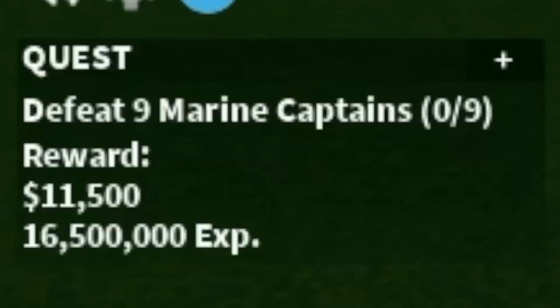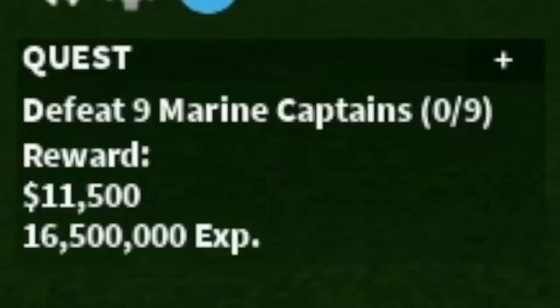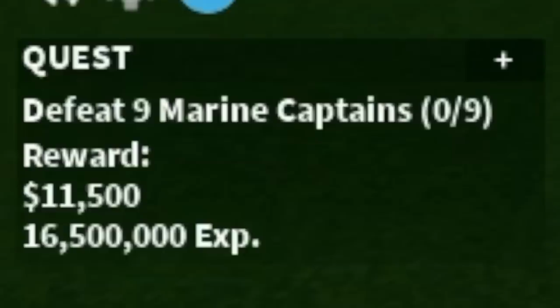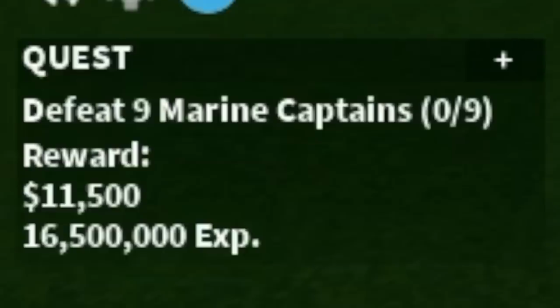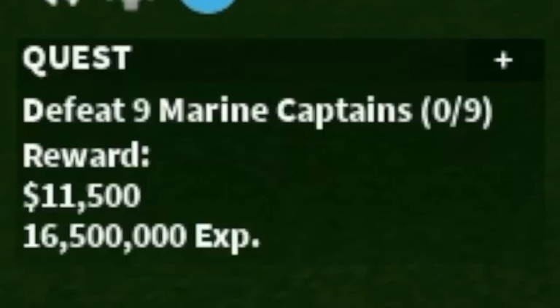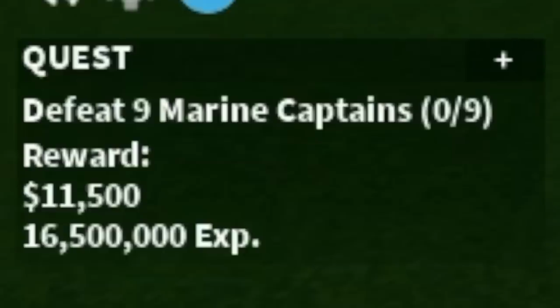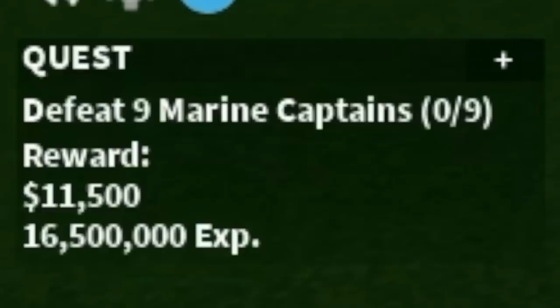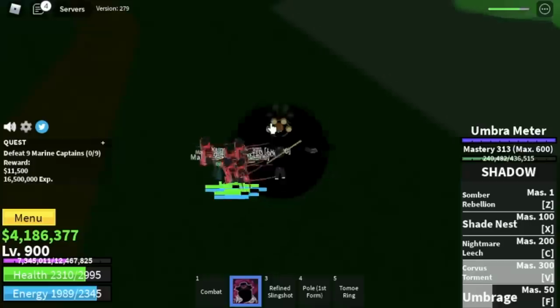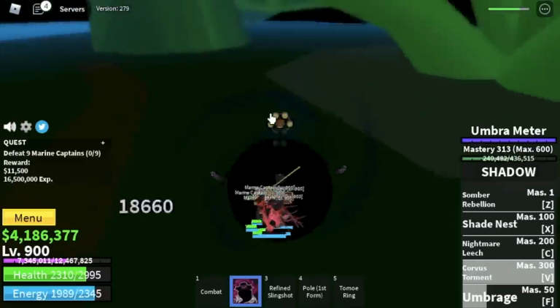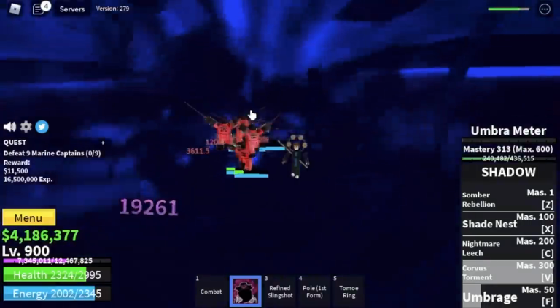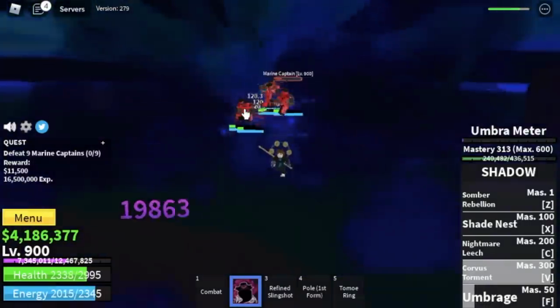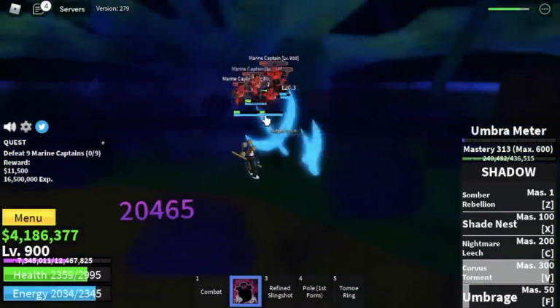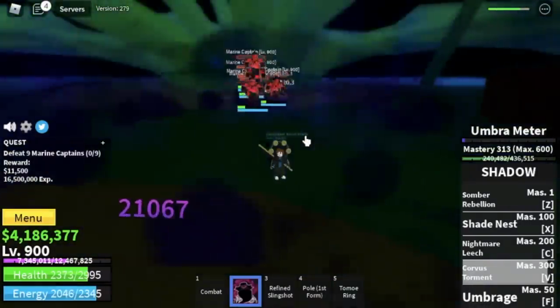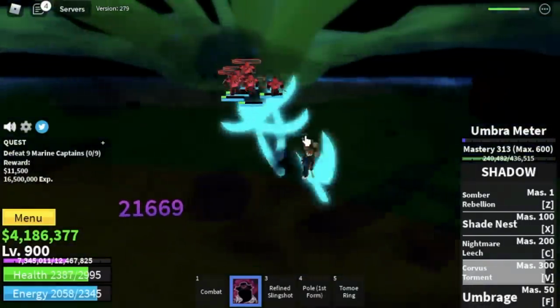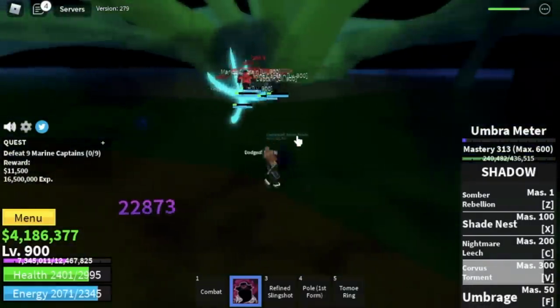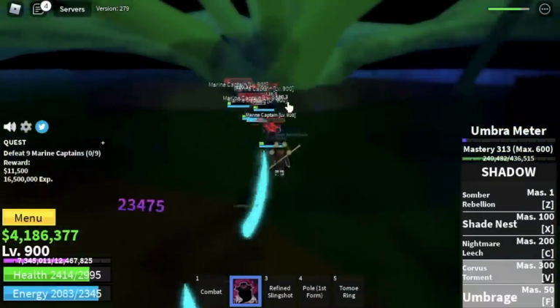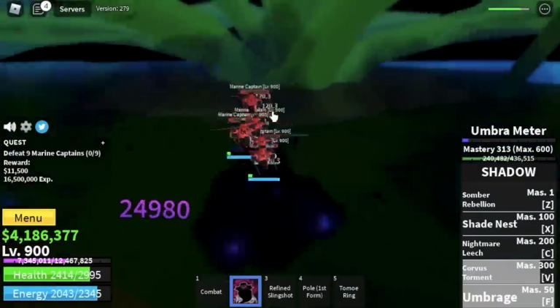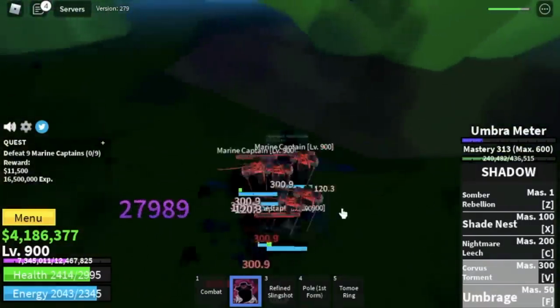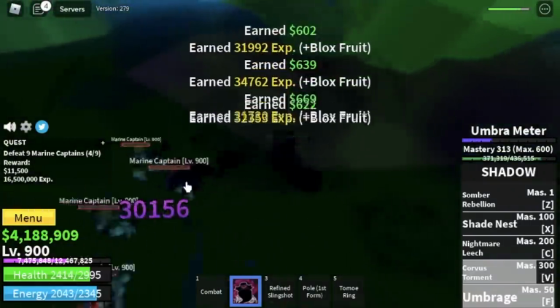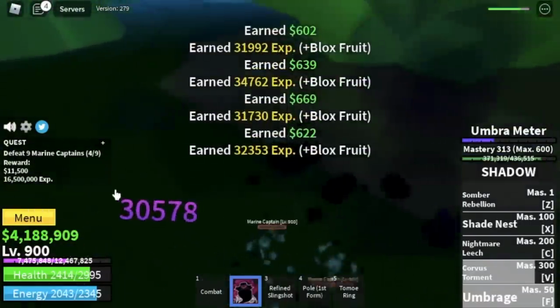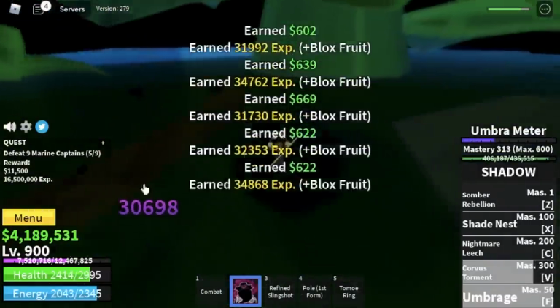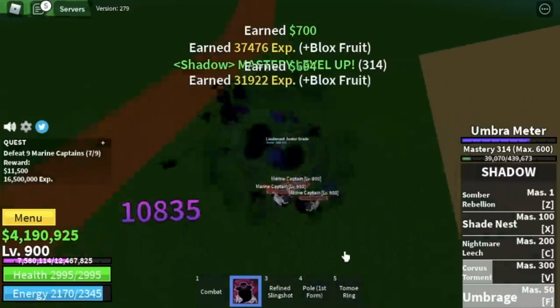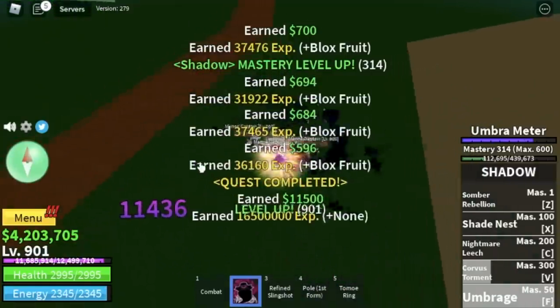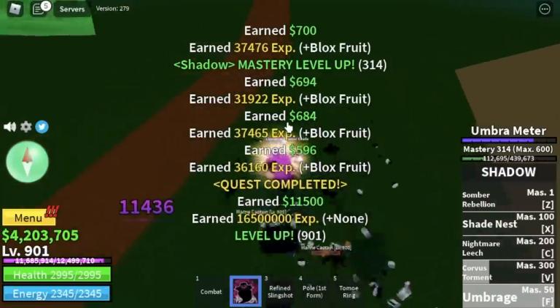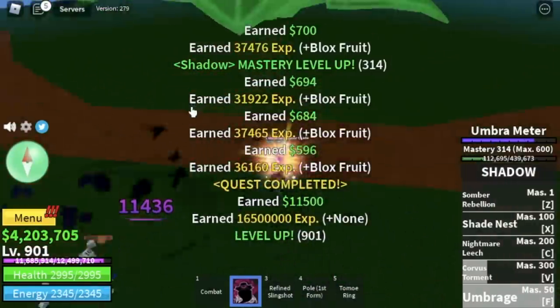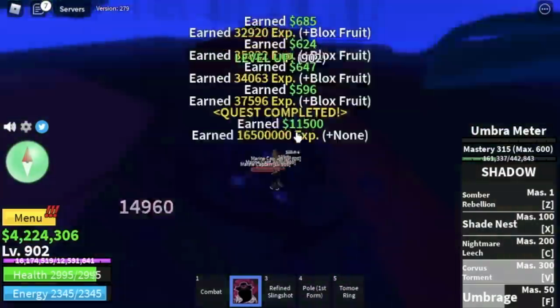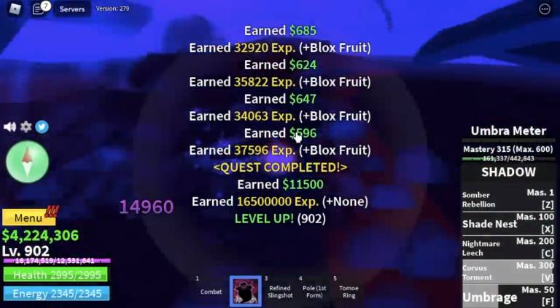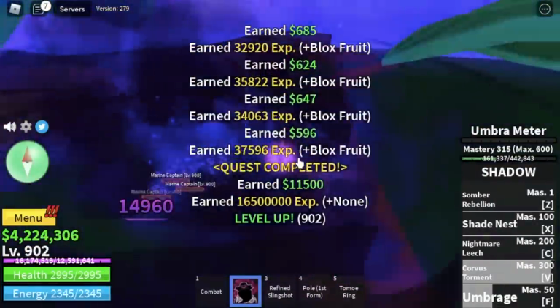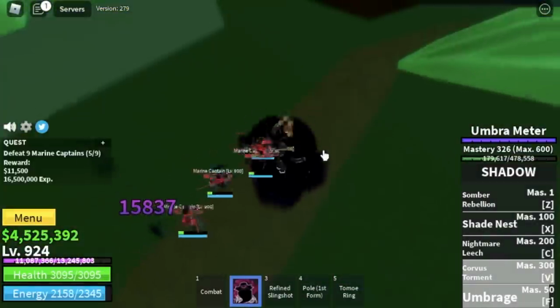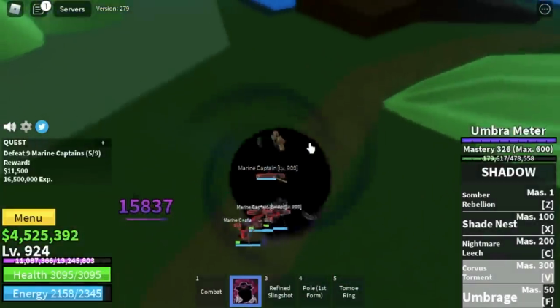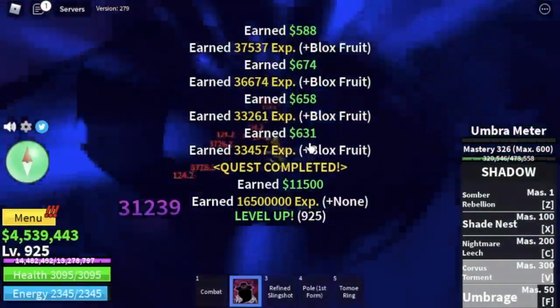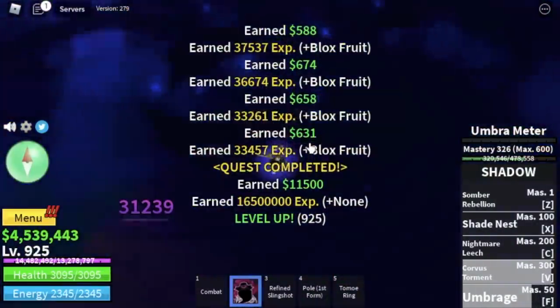We're going to start here with the Marine Captains and level up 25 times. With your combo — F skill and Corvus Torment — everything is easy. Just make sure to lure them properly. We're going to leave here at level 925.